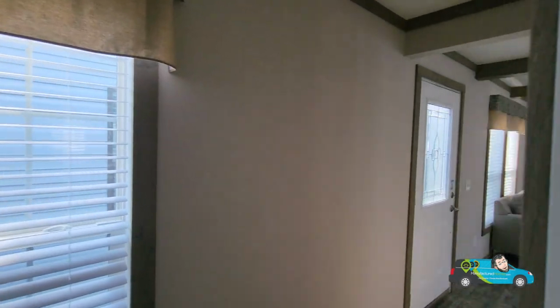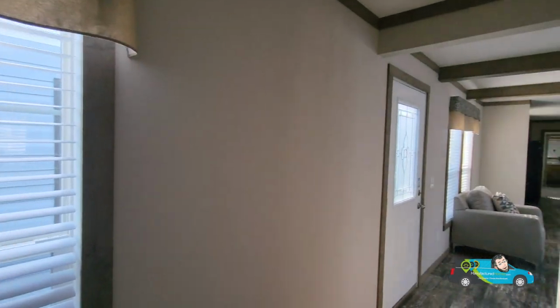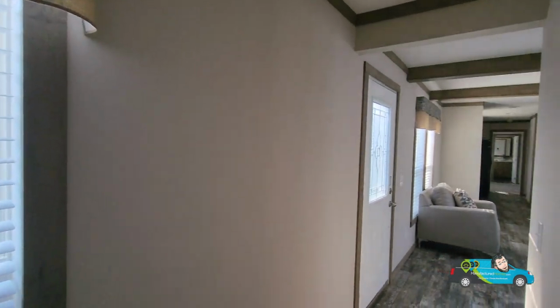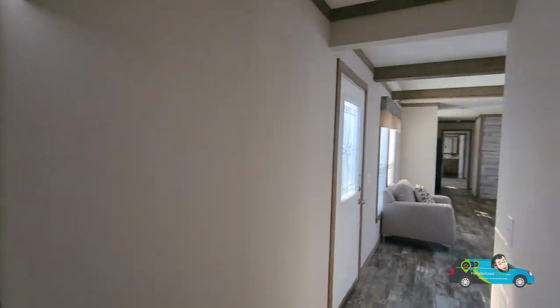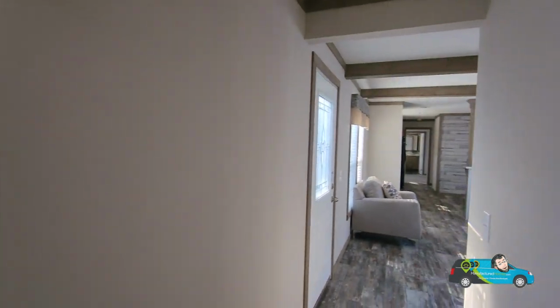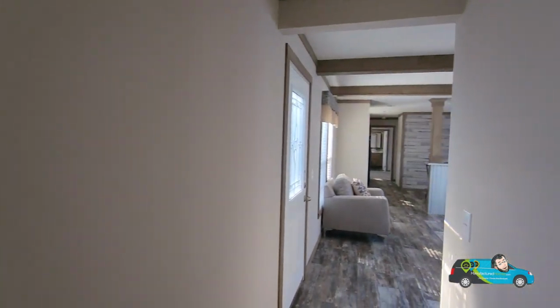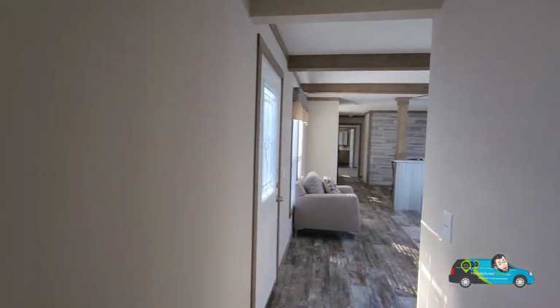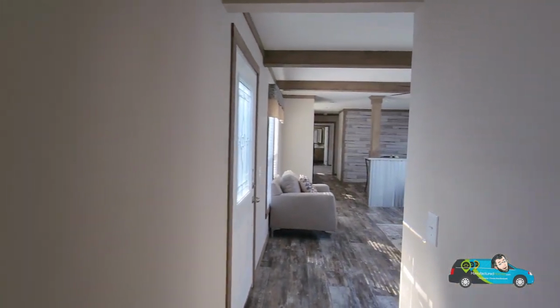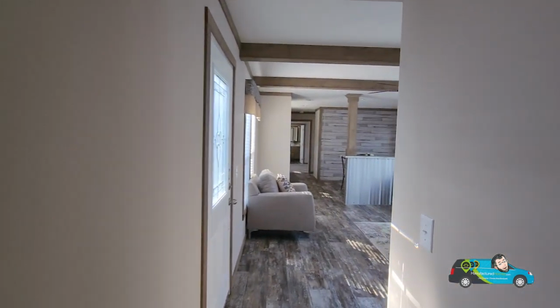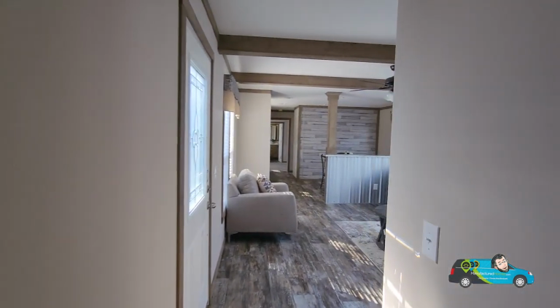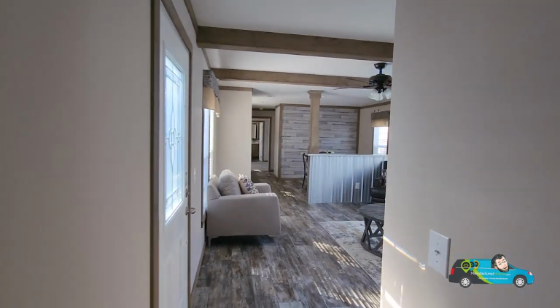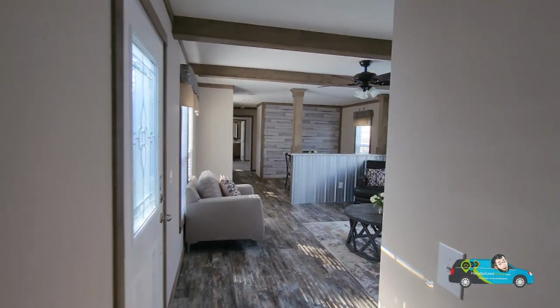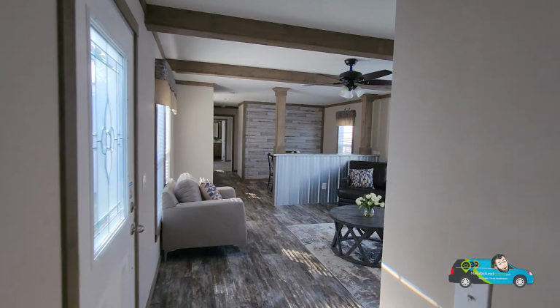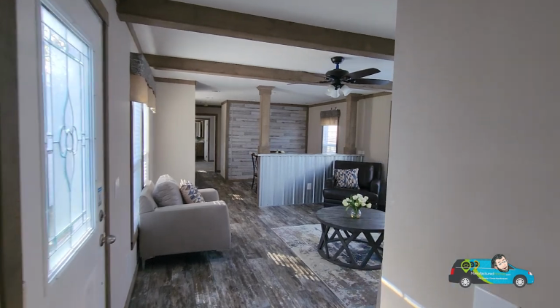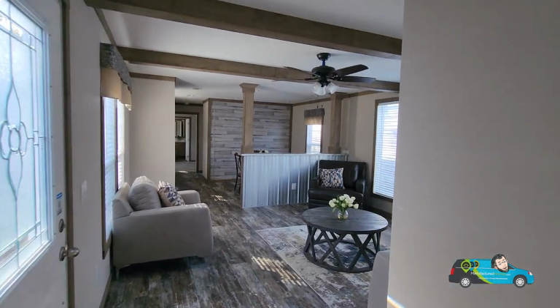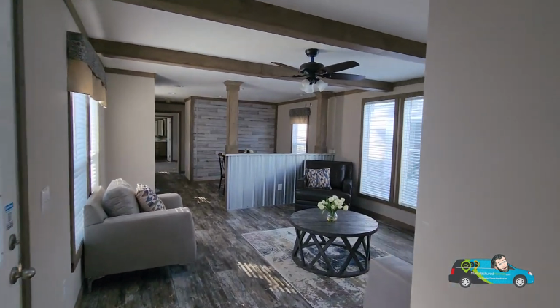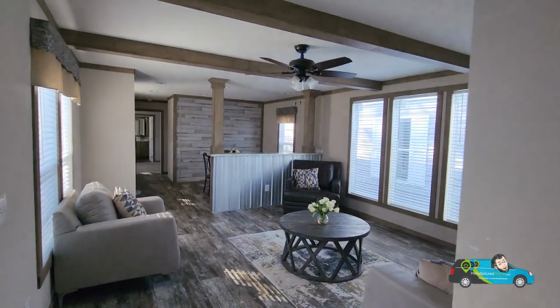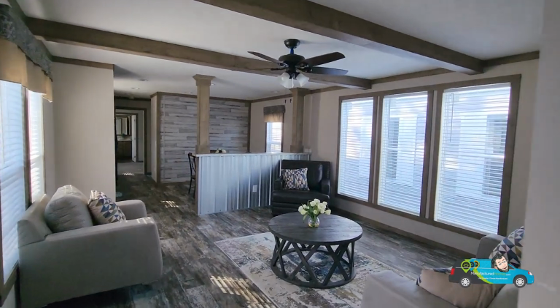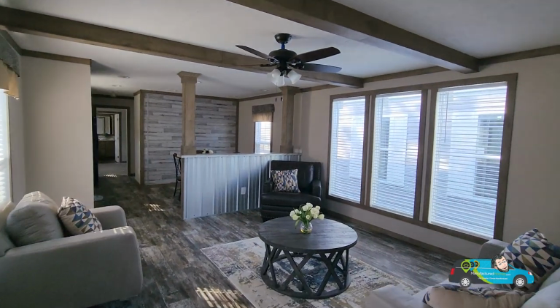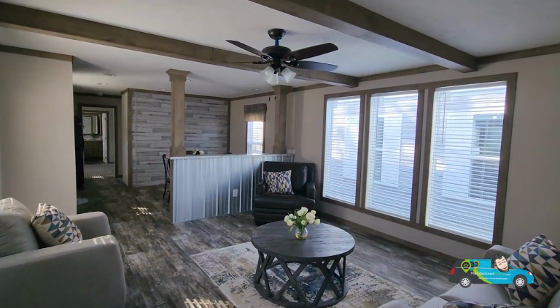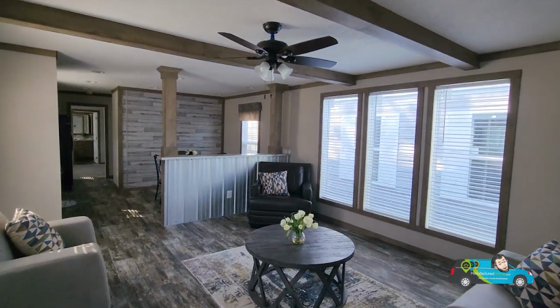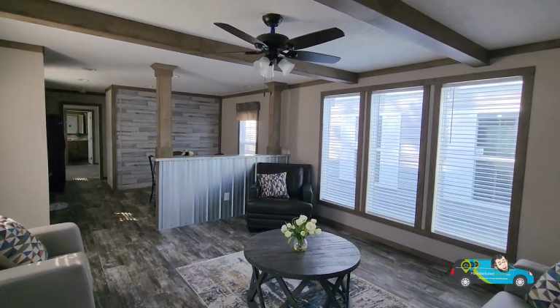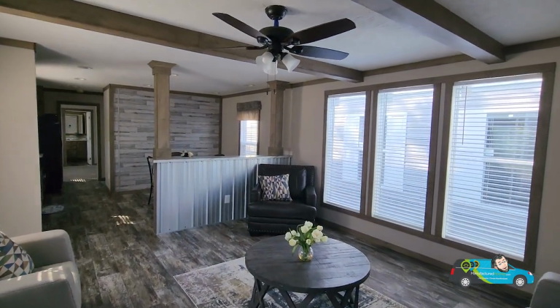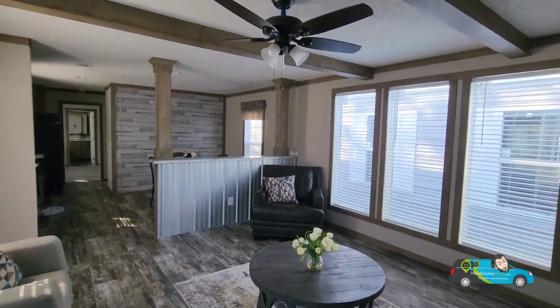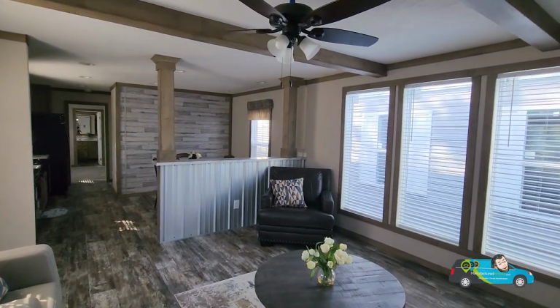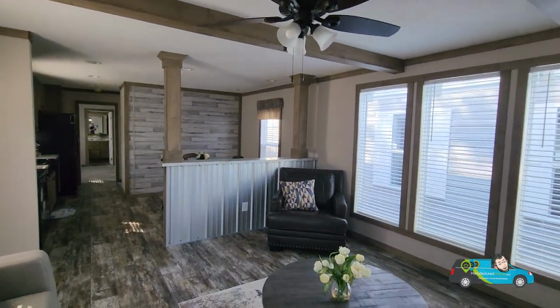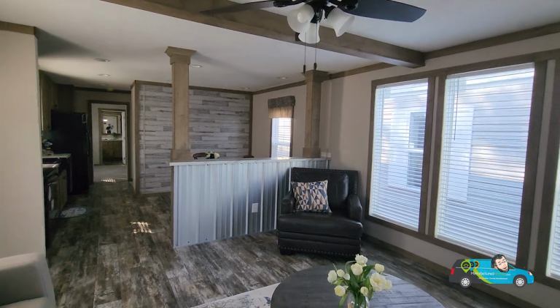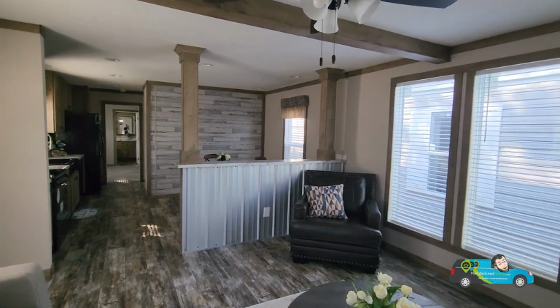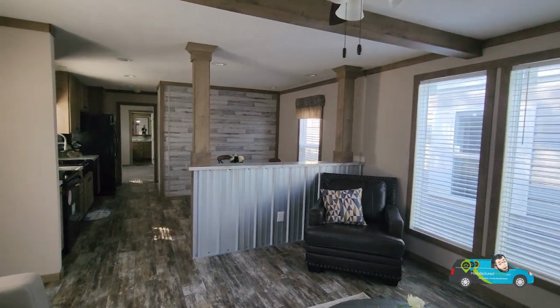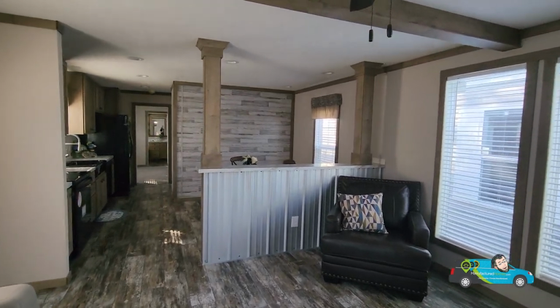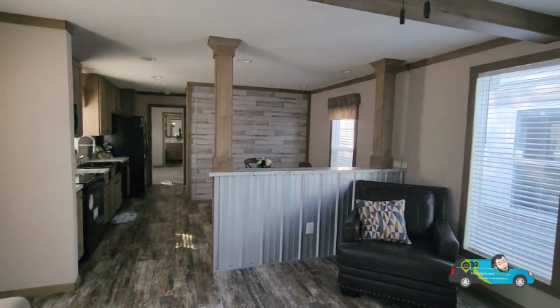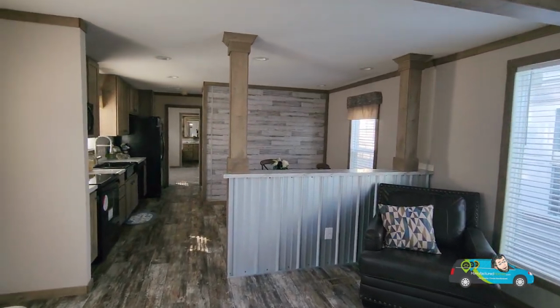So far everyone, what do you think about this home? What do you think of the style, the design choices in here, and the size of bedrooms? How do you think Buccaneer has done with this home? Let me know in those comments below.